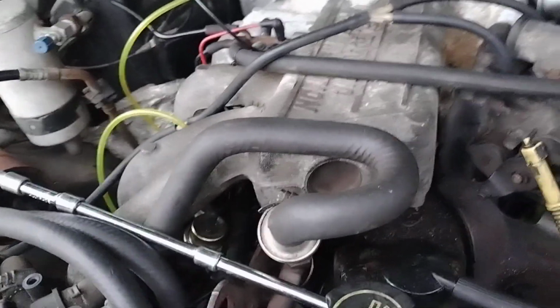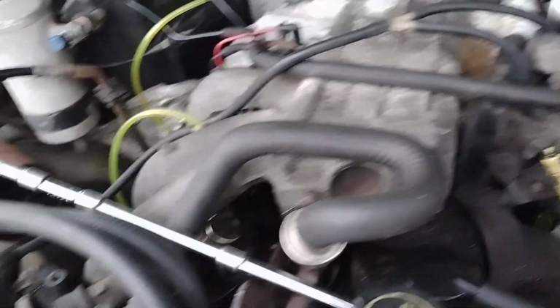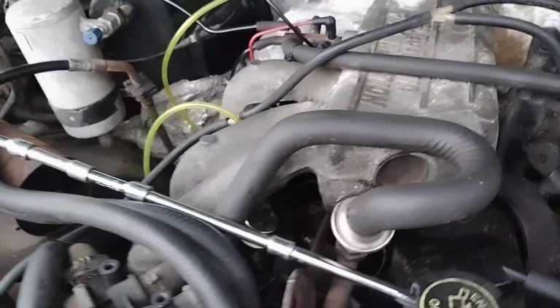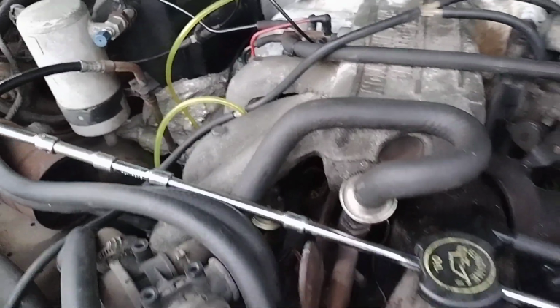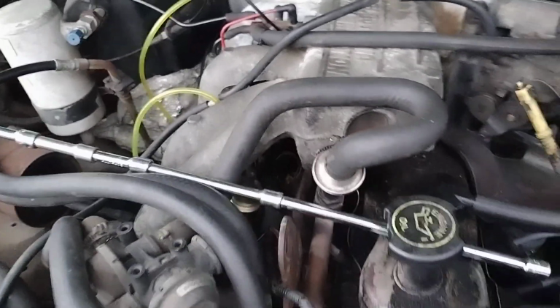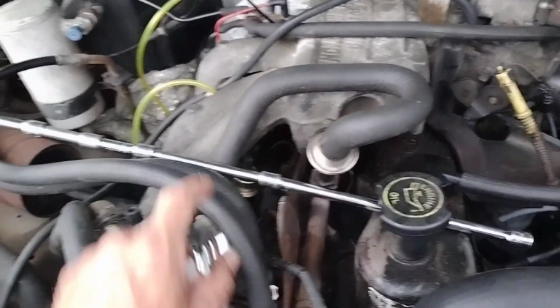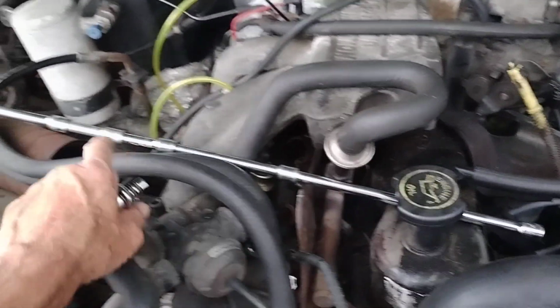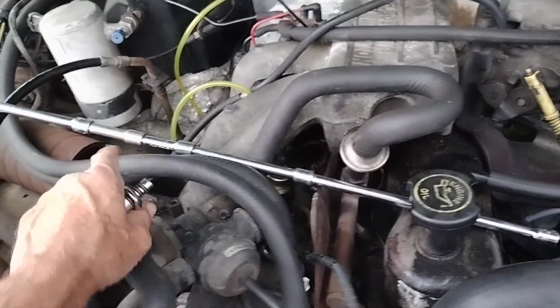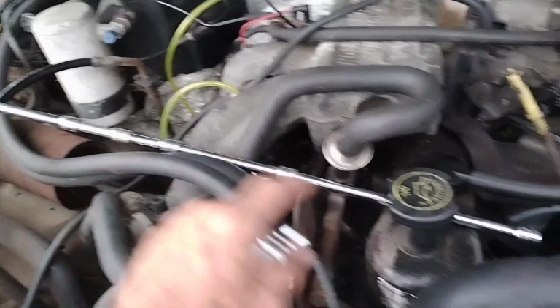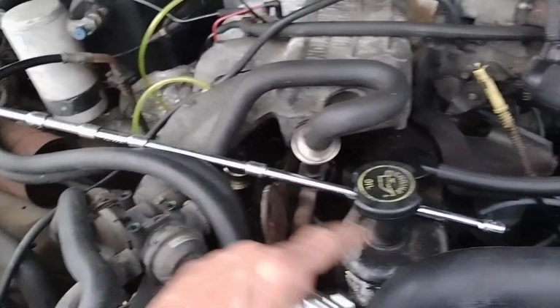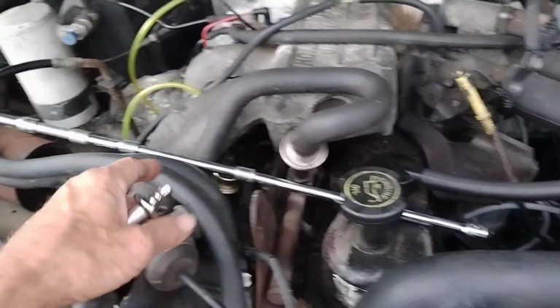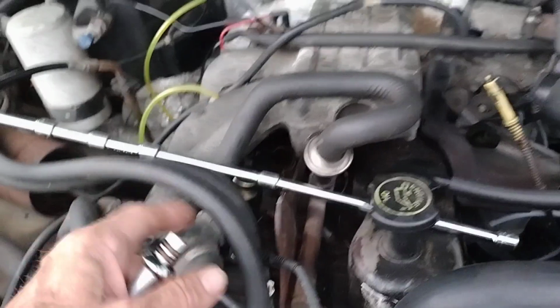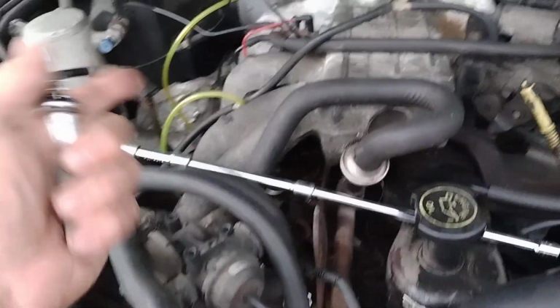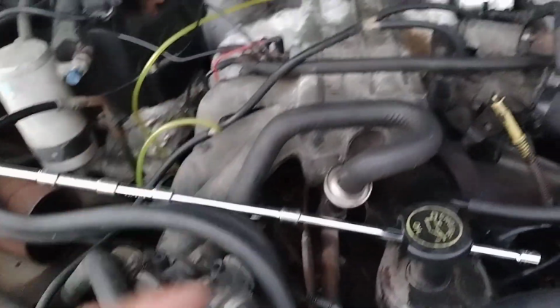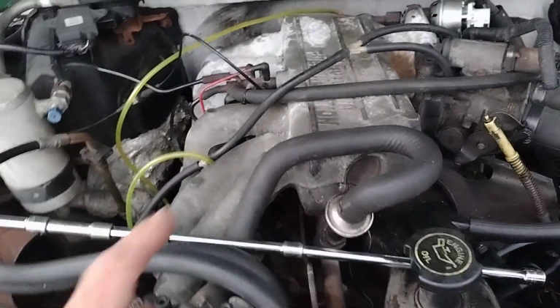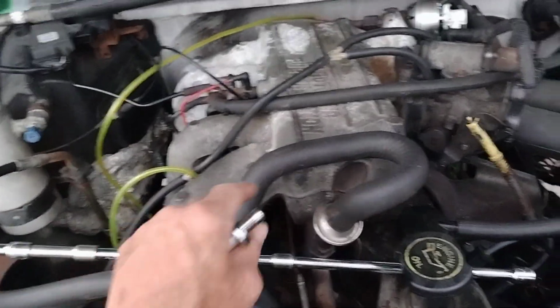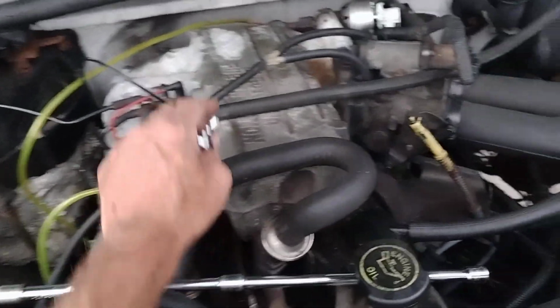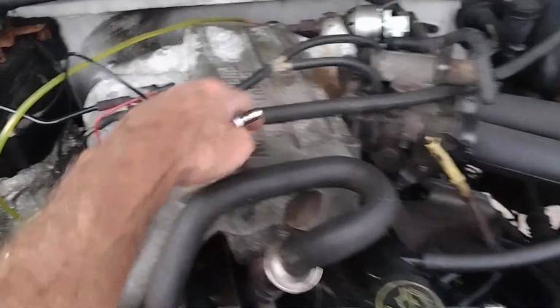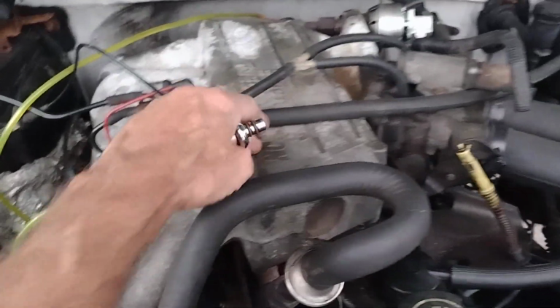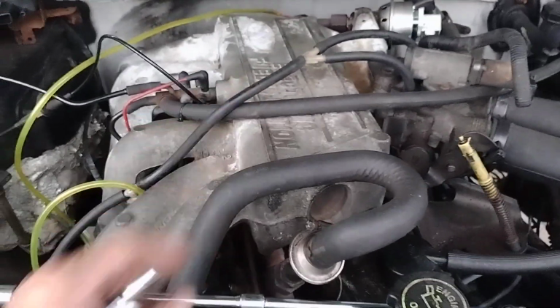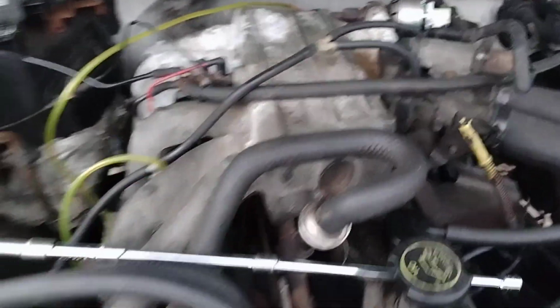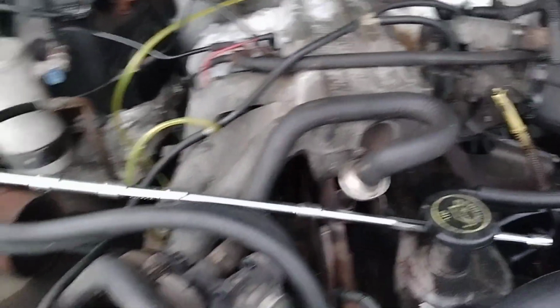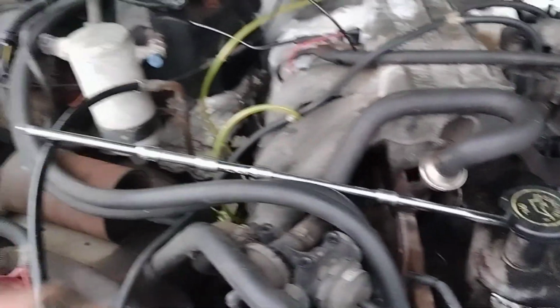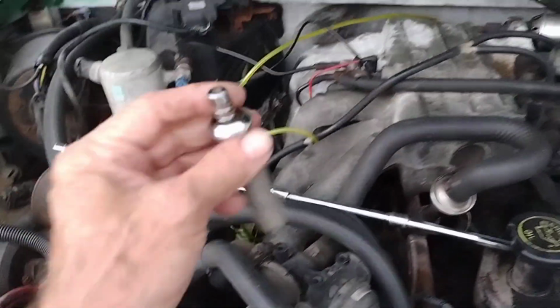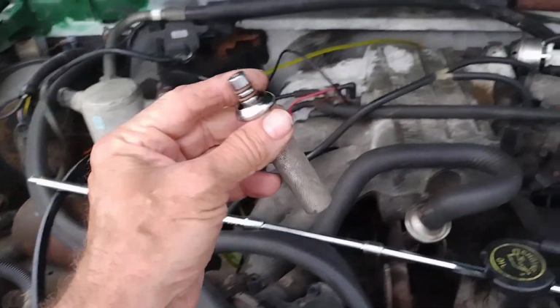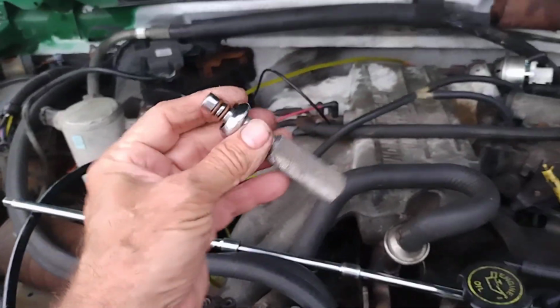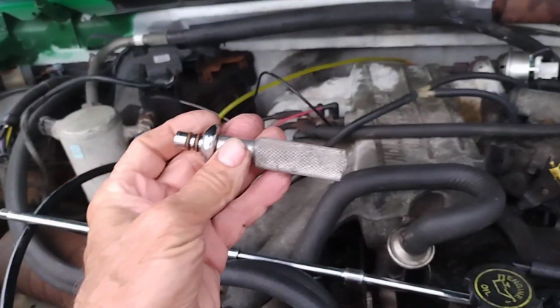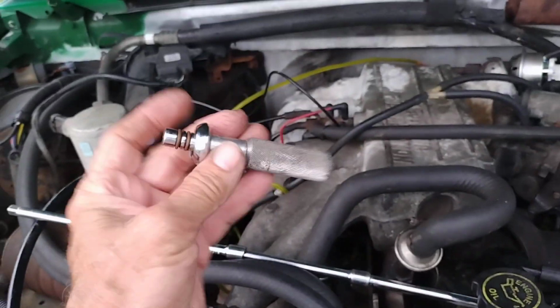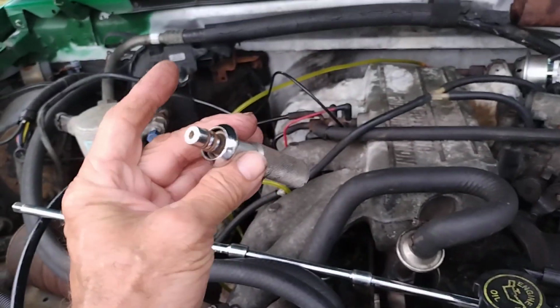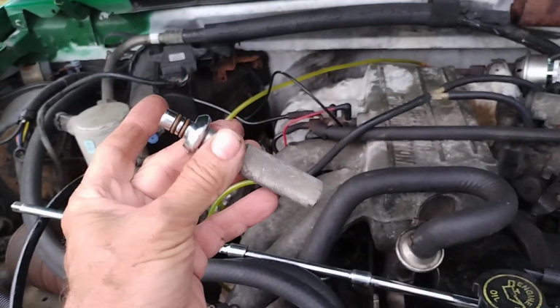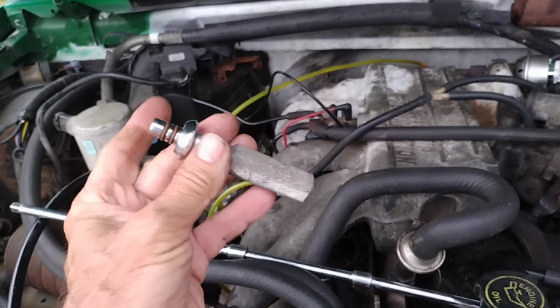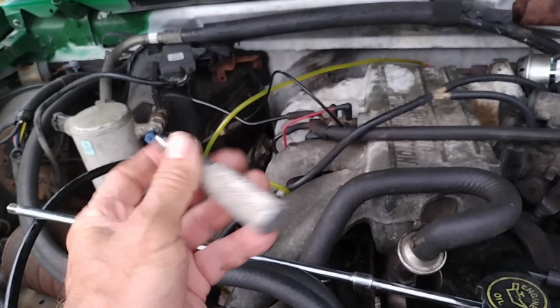So the next step is to get all these extensions together. We're going to pull the plenum off the top of this engine after we try this little device.